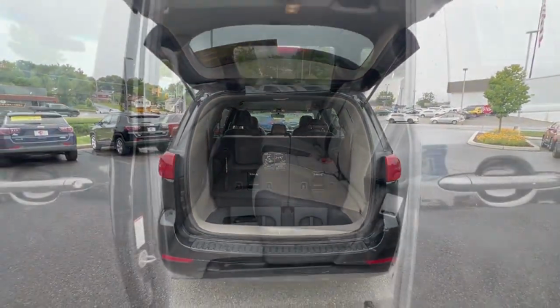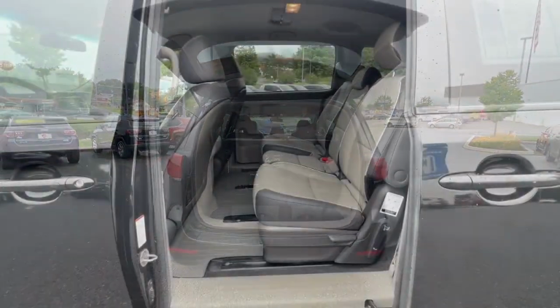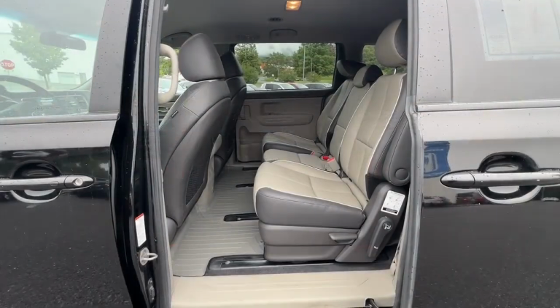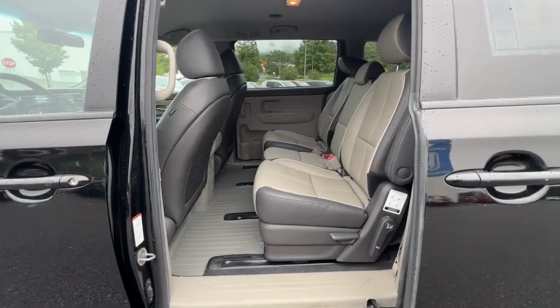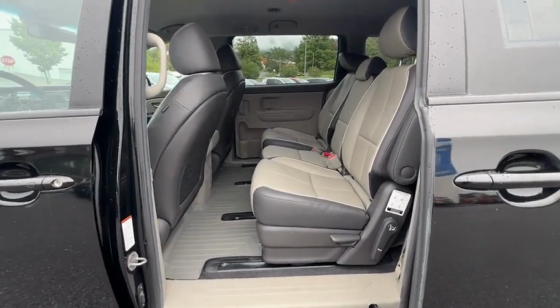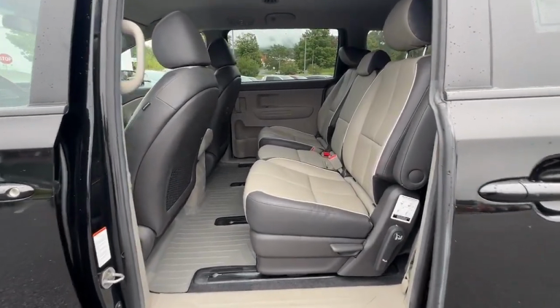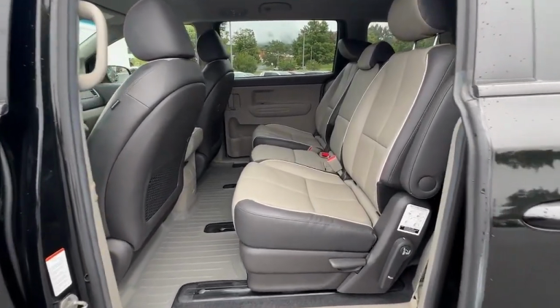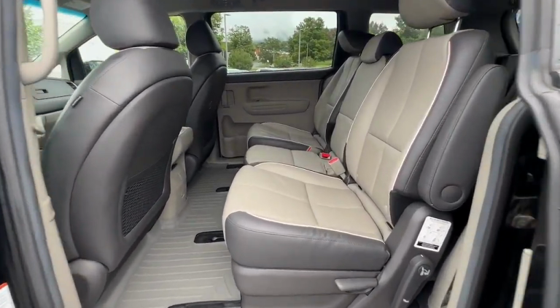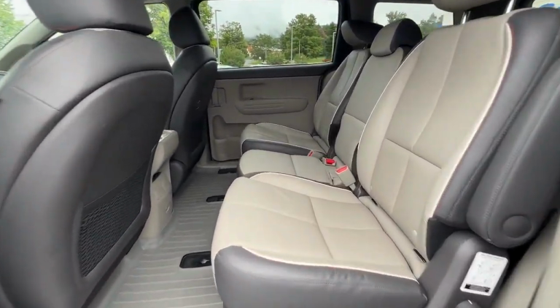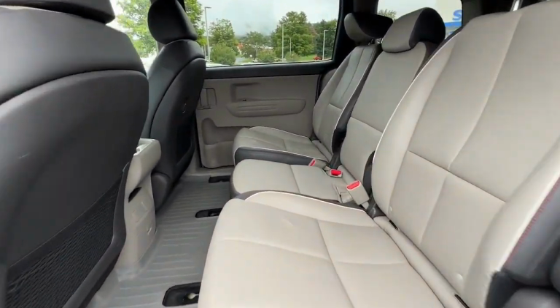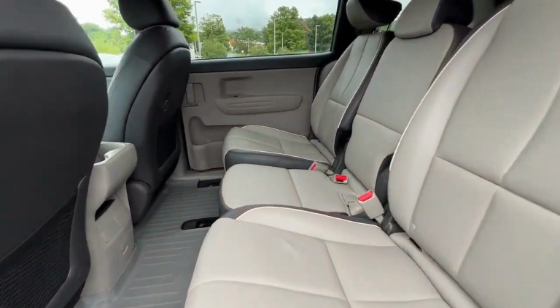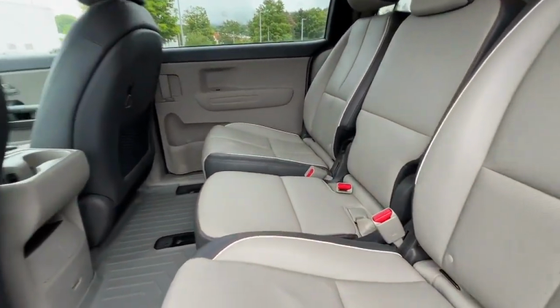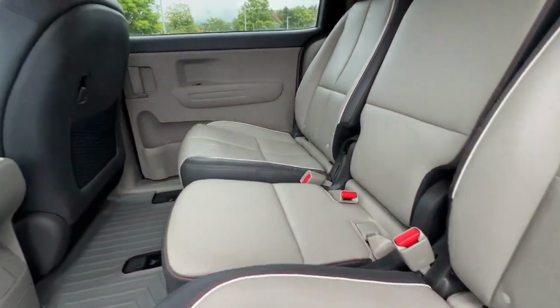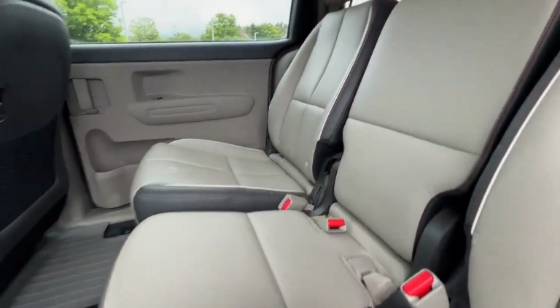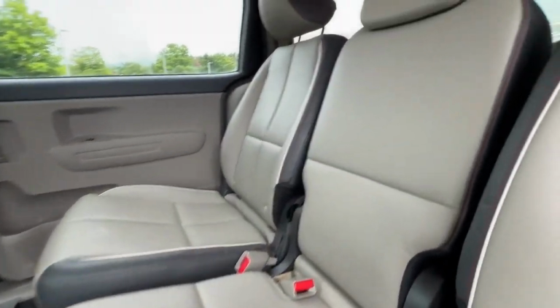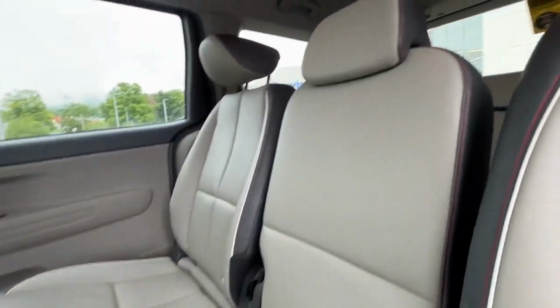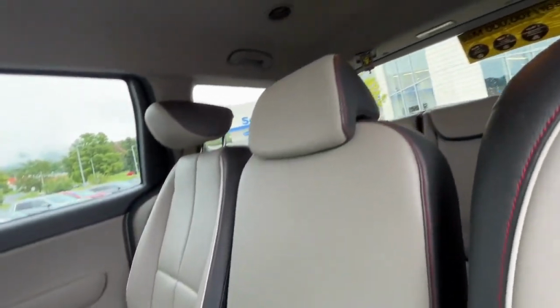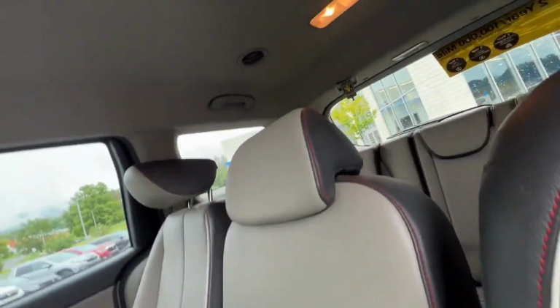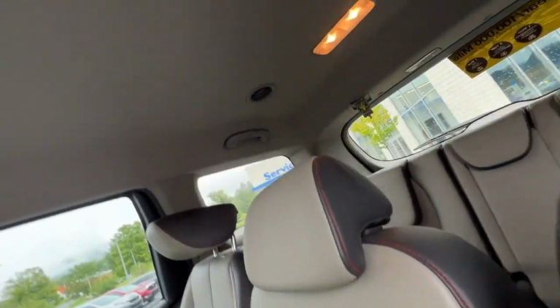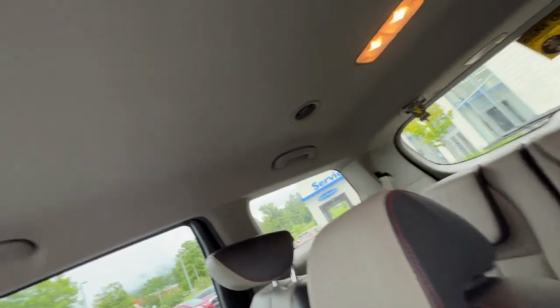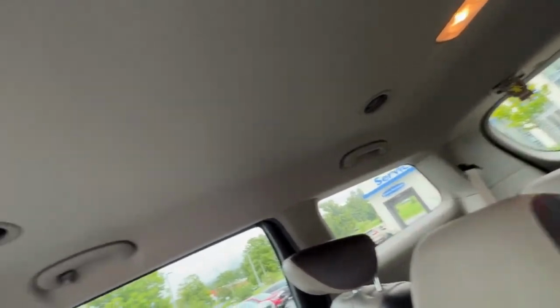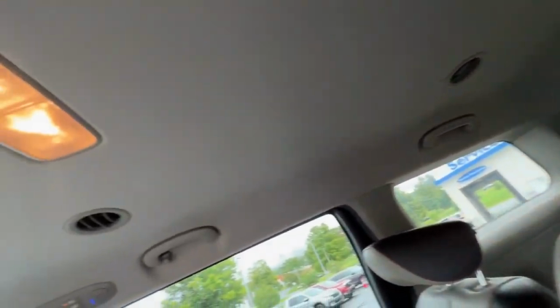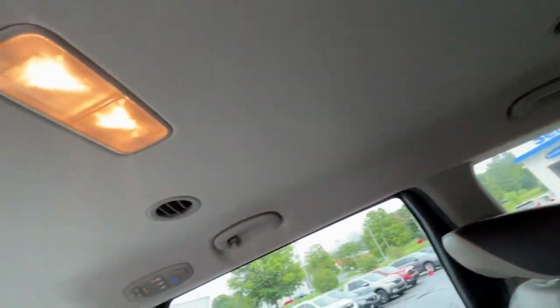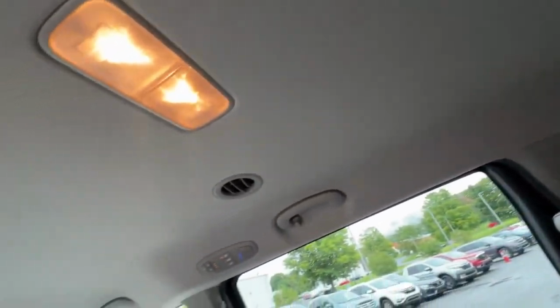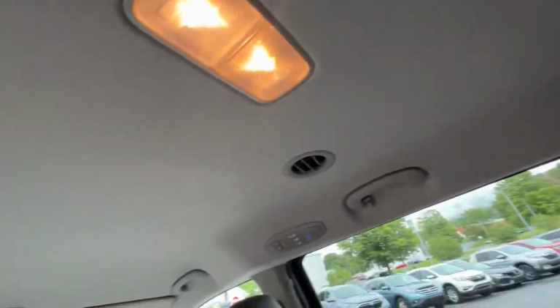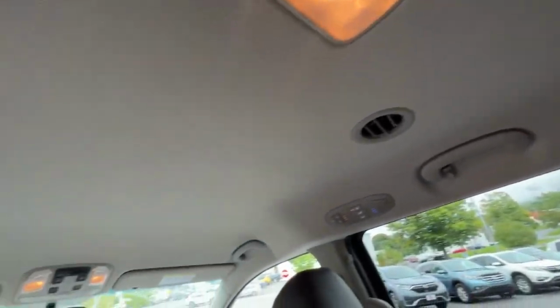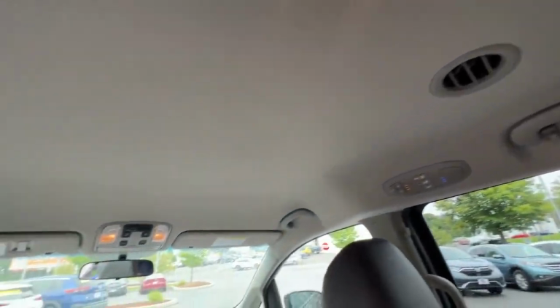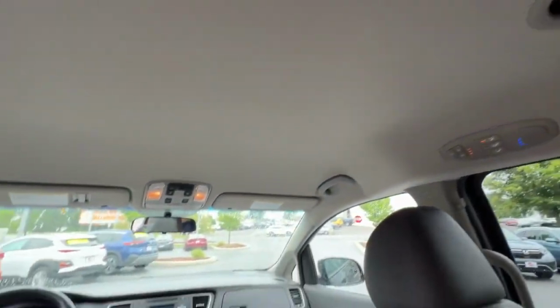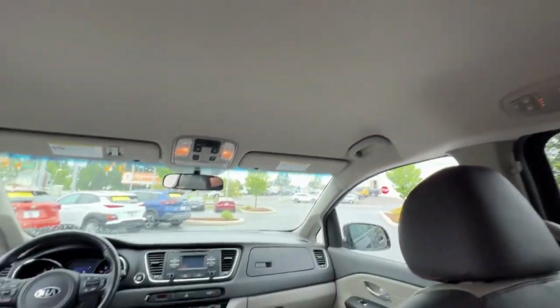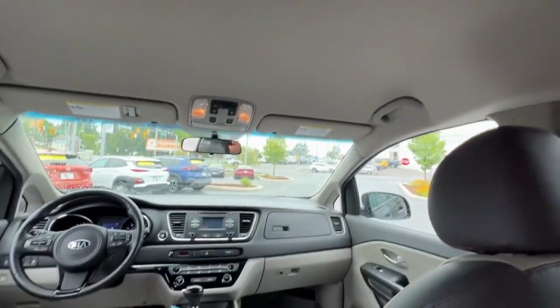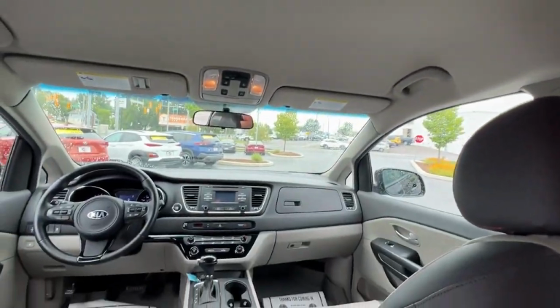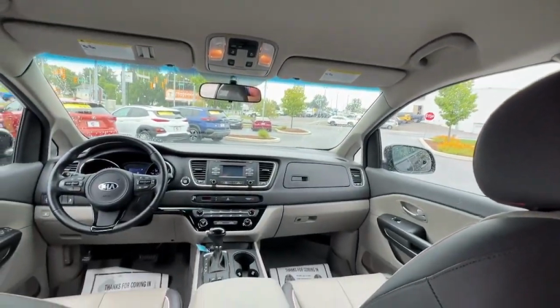Get into this smooth, serene Sedona and see how sweet a family-friendly ride can be. Come in for a fun and easy test drive. Our team will make it the best part of your day.